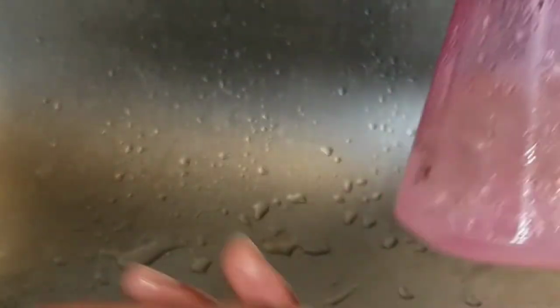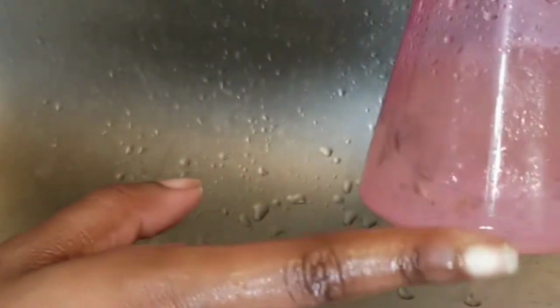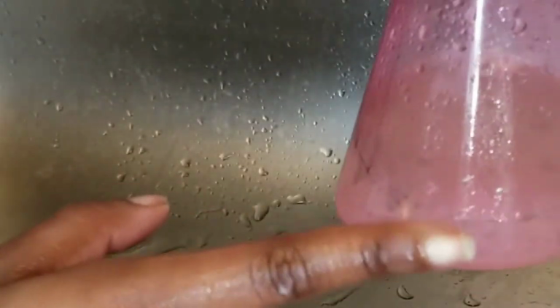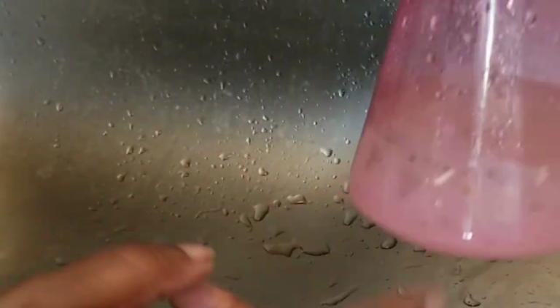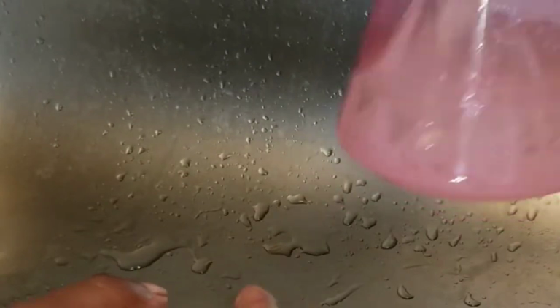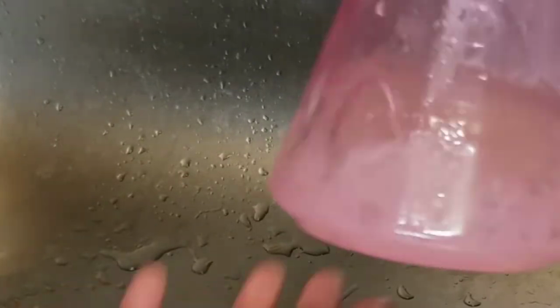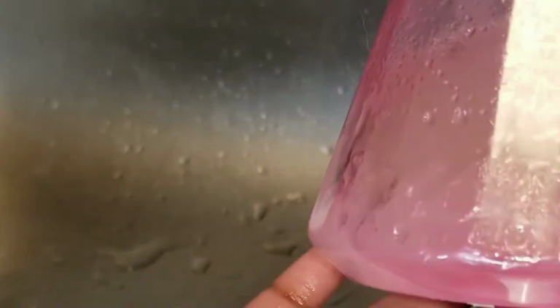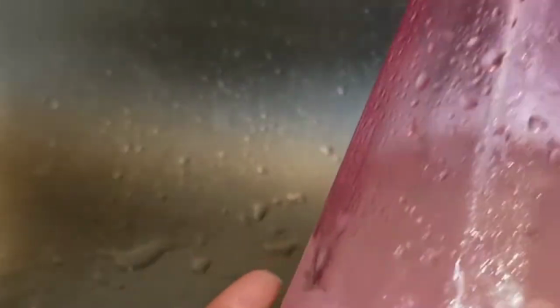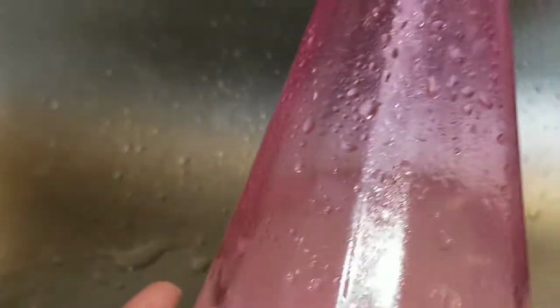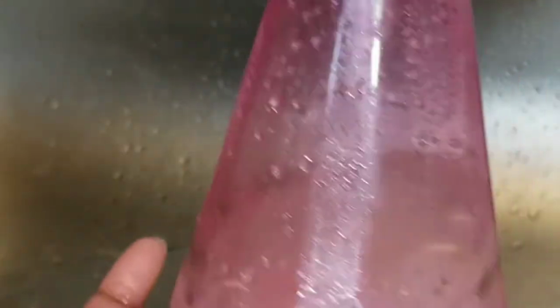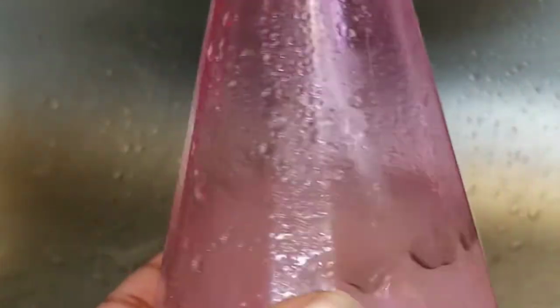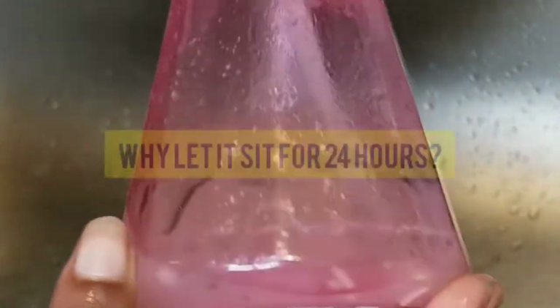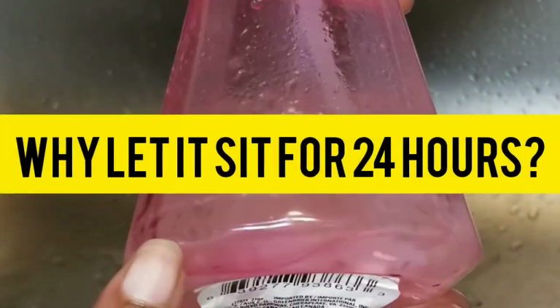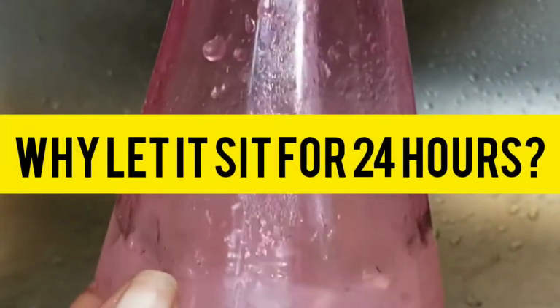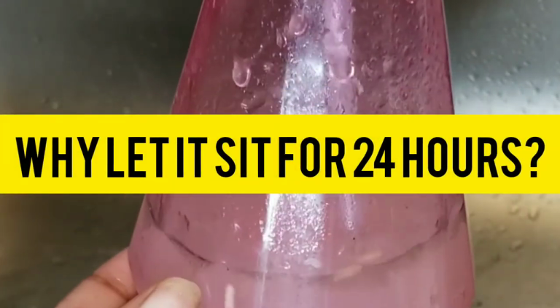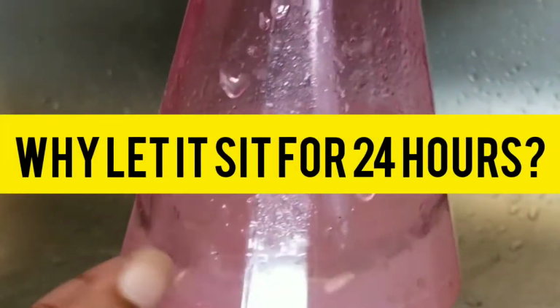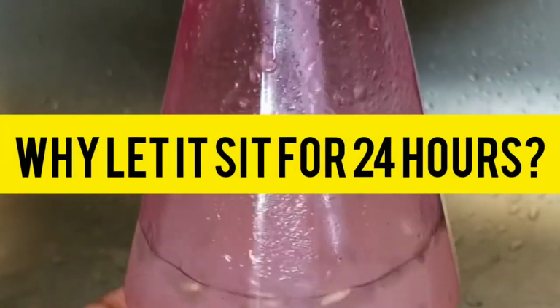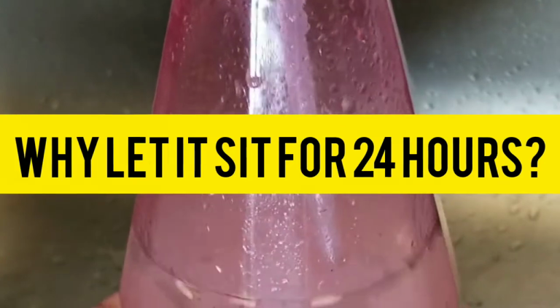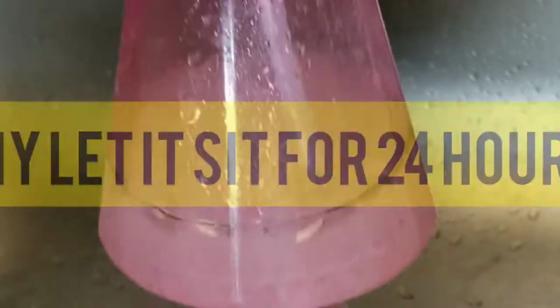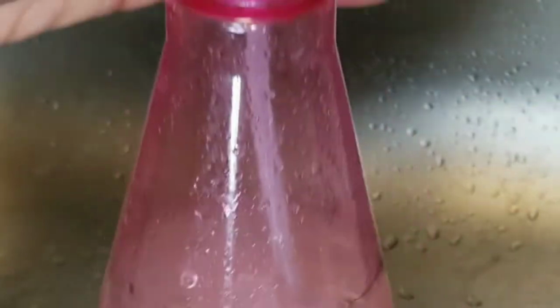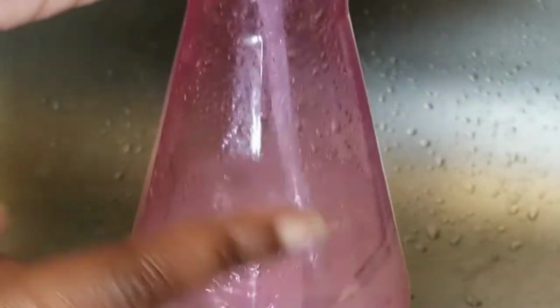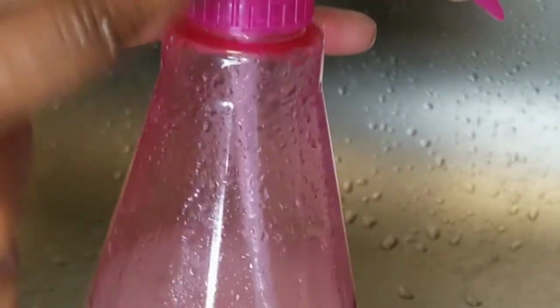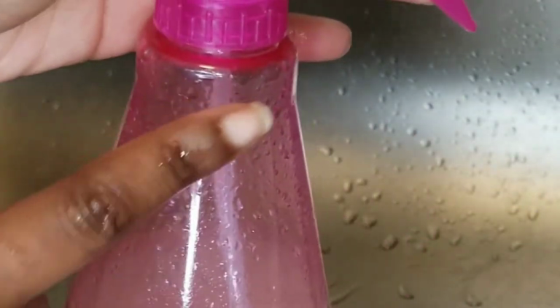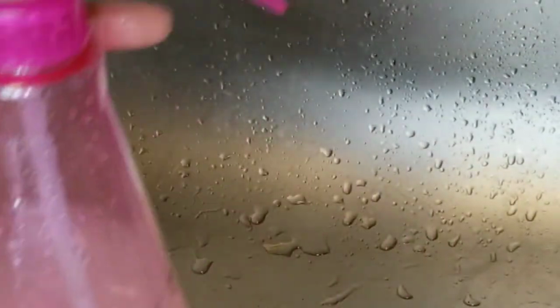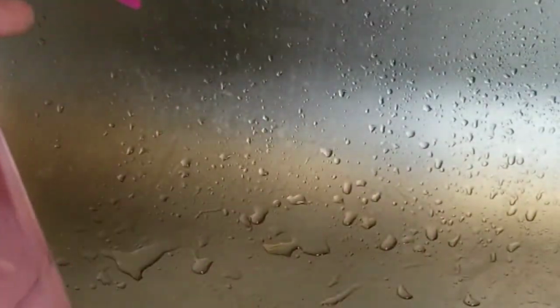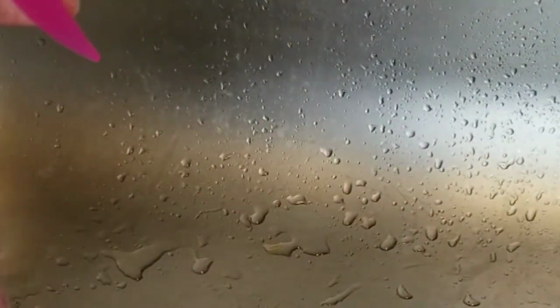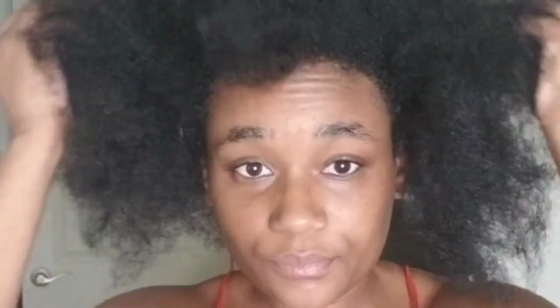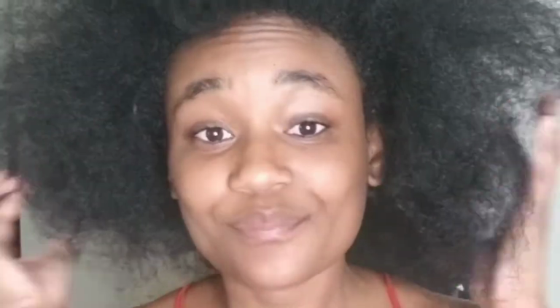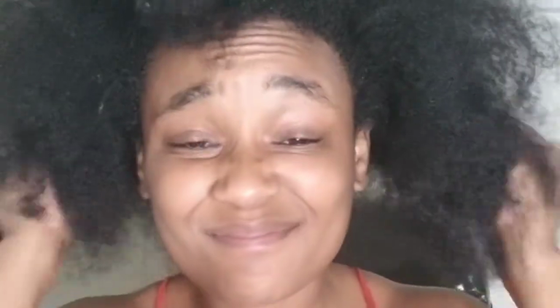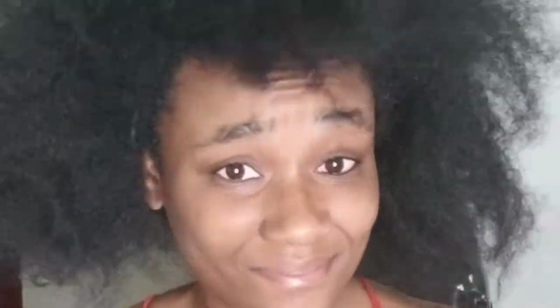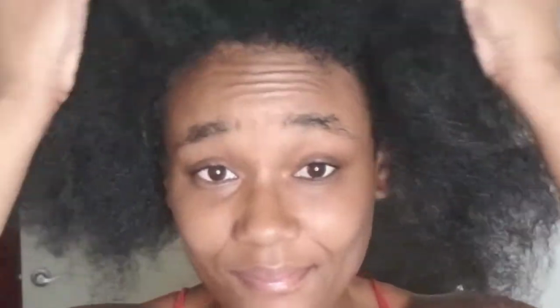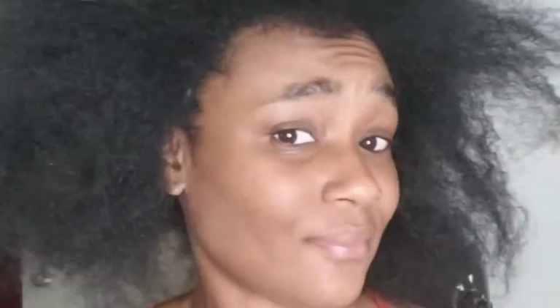I am going to use this one because this has been sitting for 24 hours. Why let it sit for 24 hours, you say? It allows the ferment to release all the good vitamins and minerals.